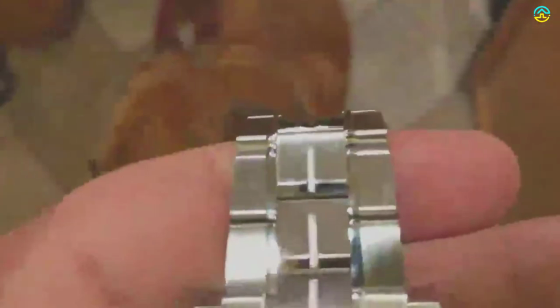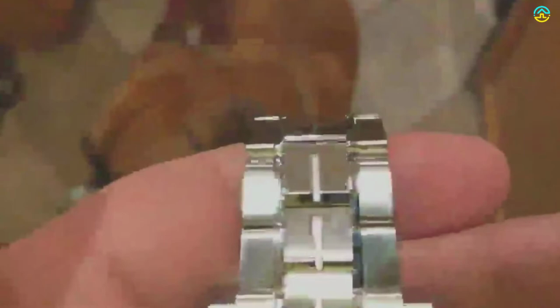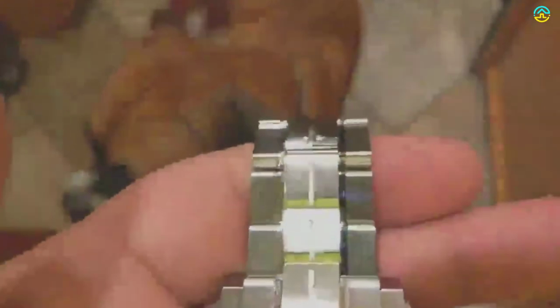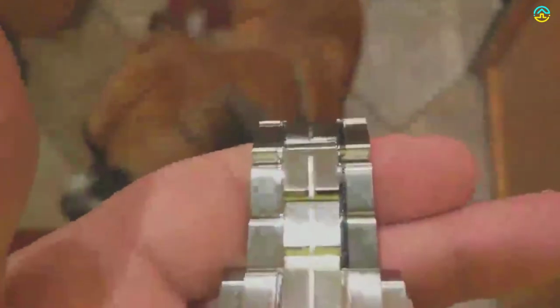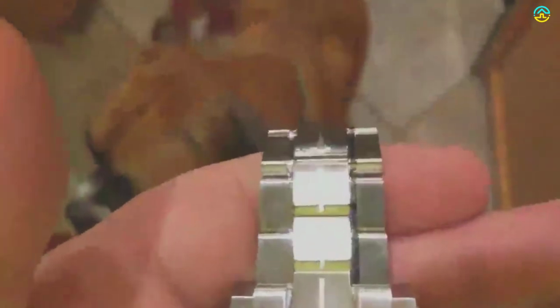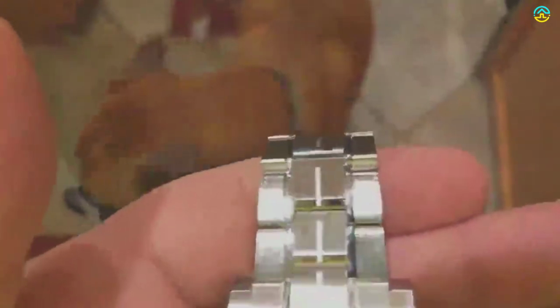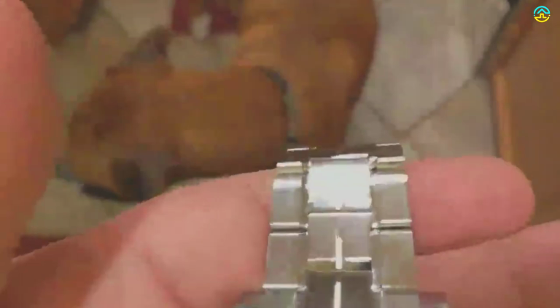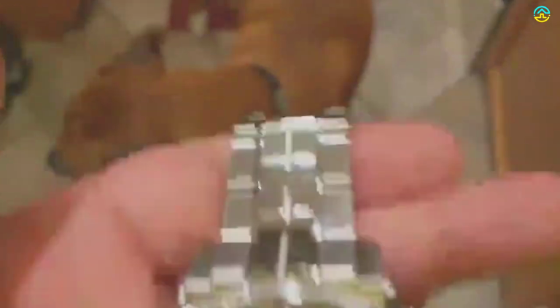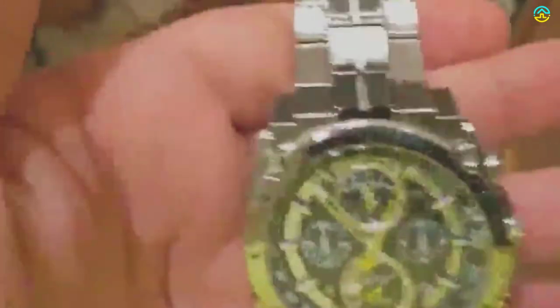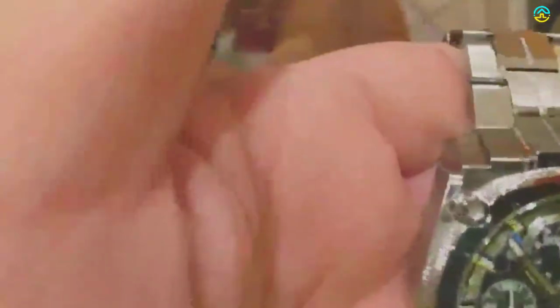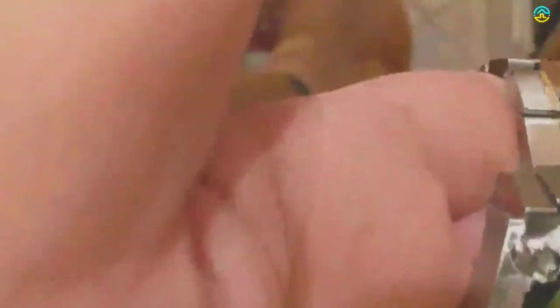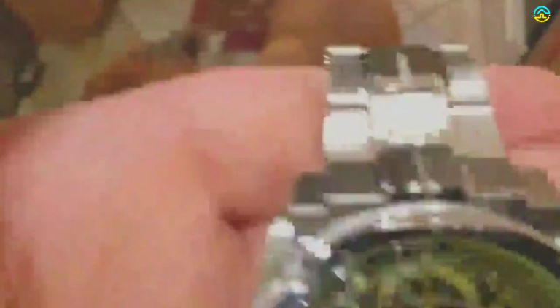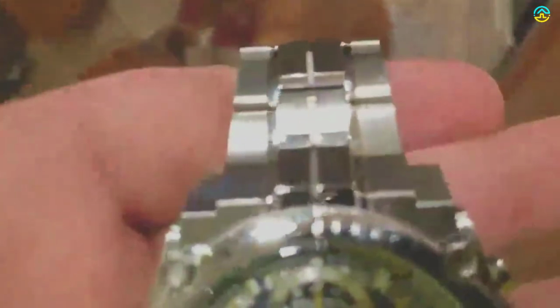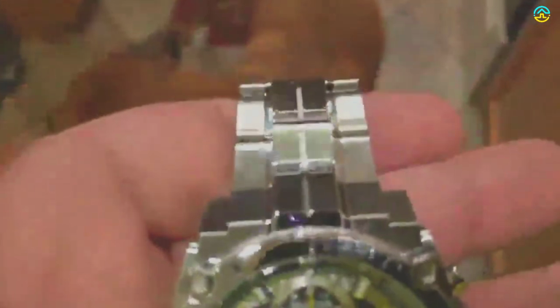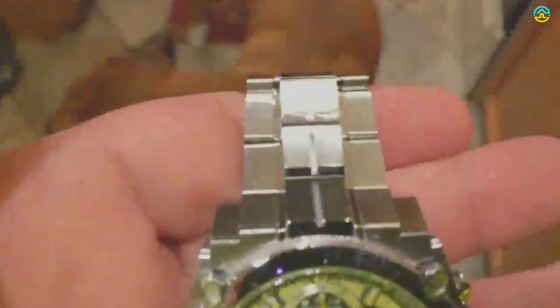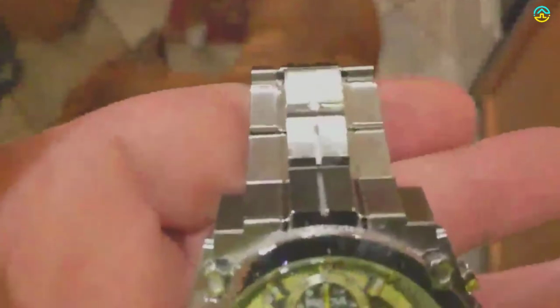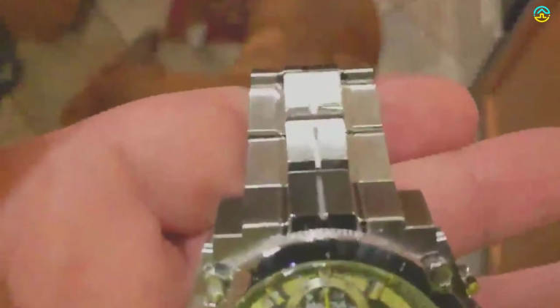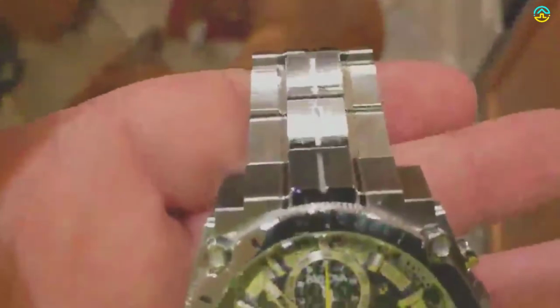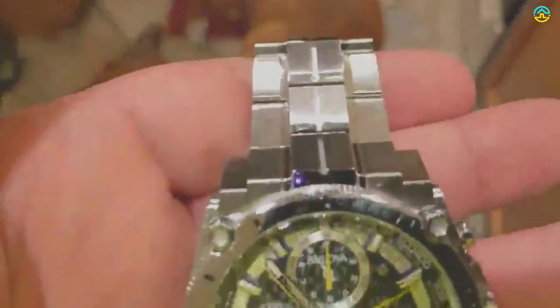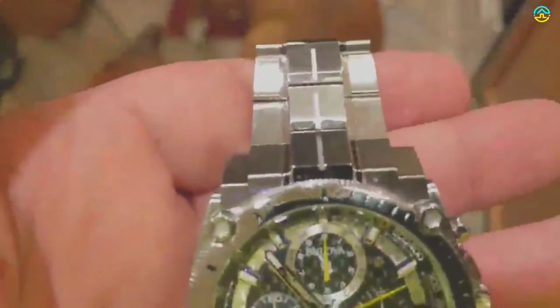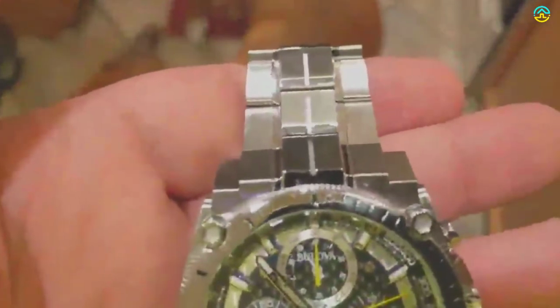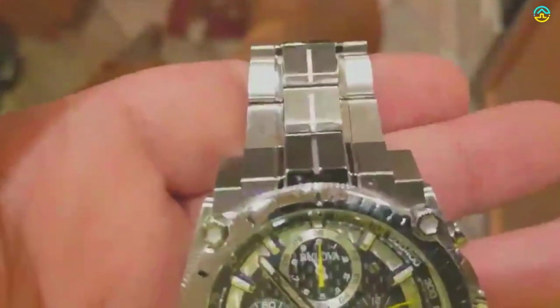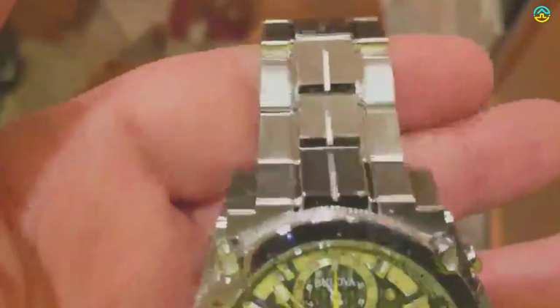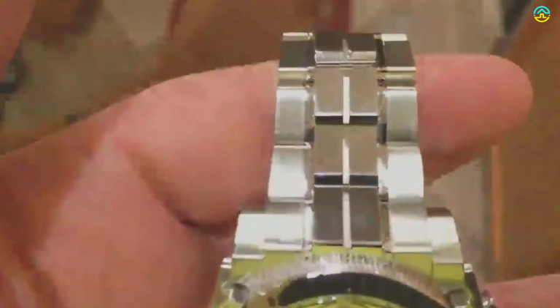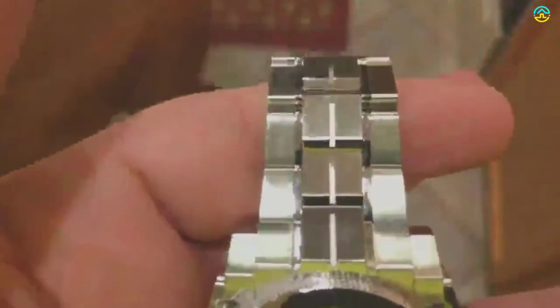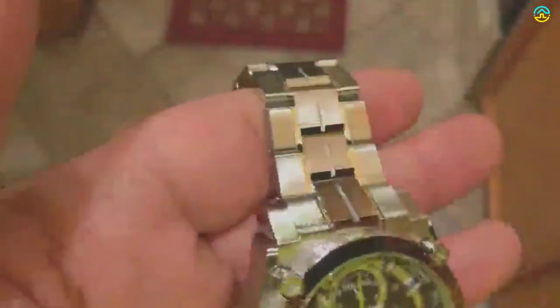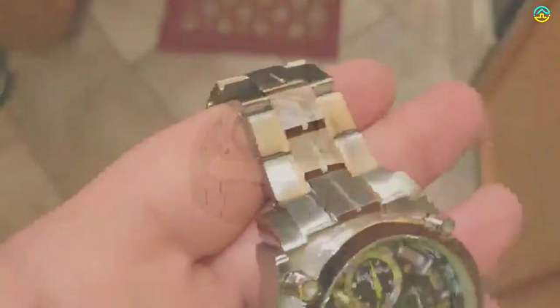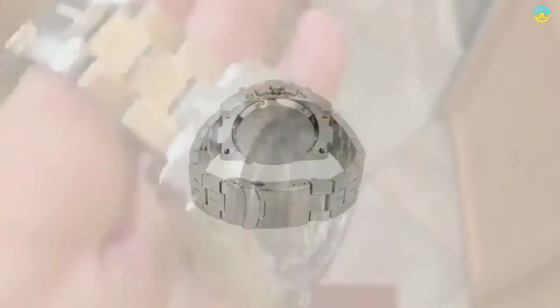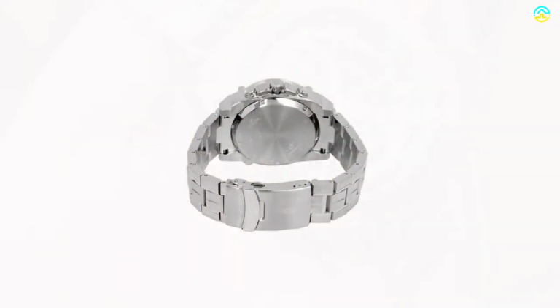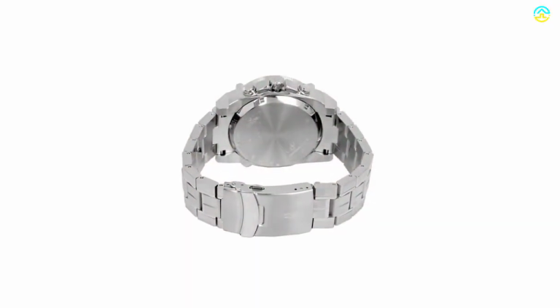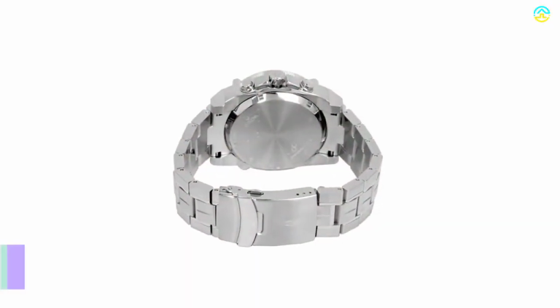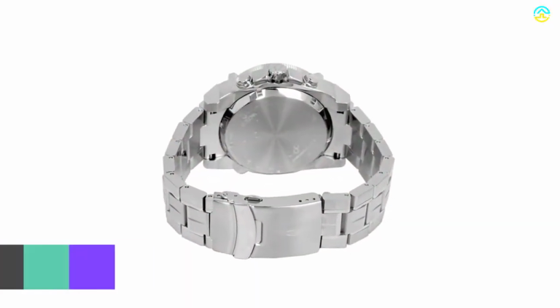A prominent reason why users fall in love with this model is that it offers water resistance to about 300 meters. The skeleton hands of silver tone enhance the black dial.